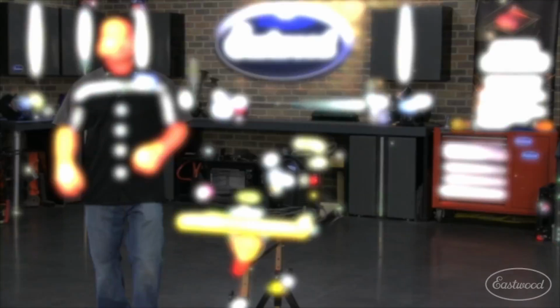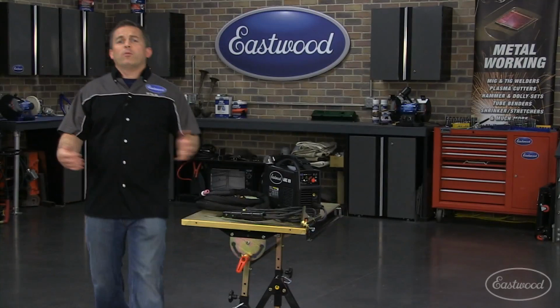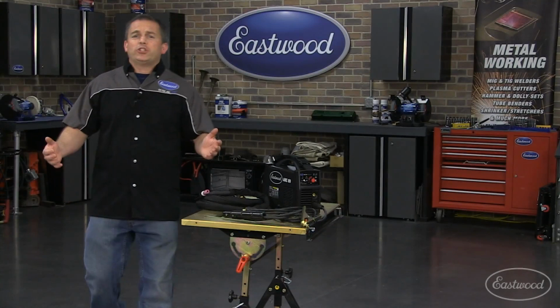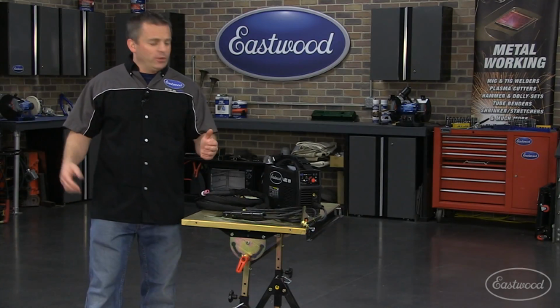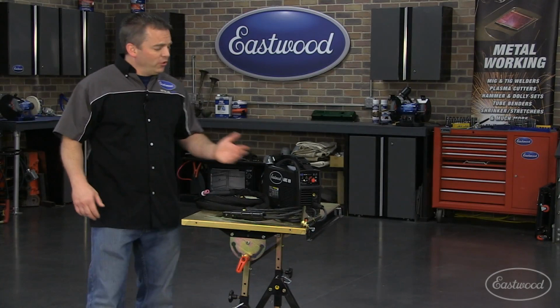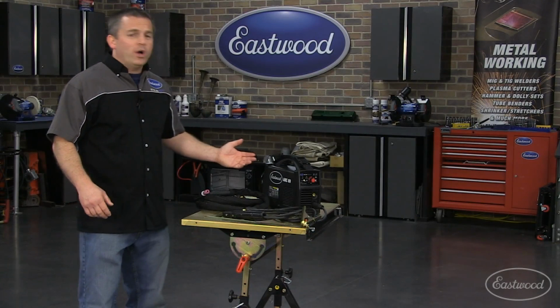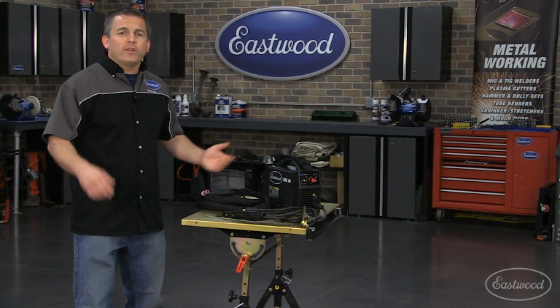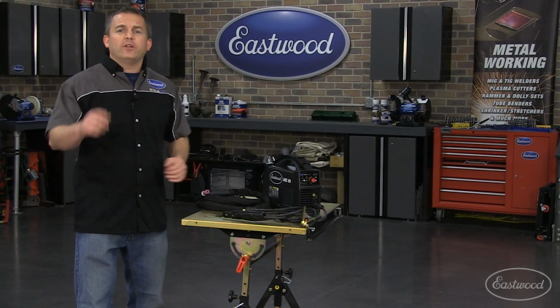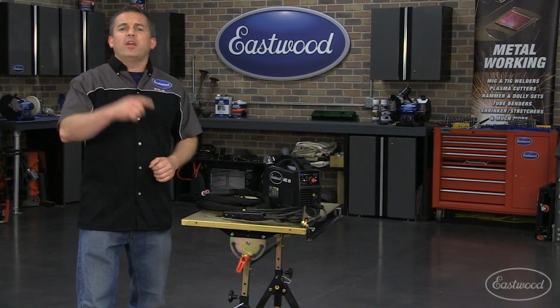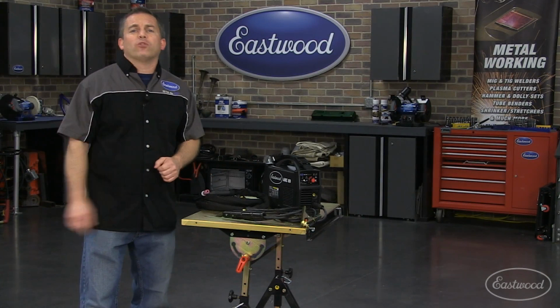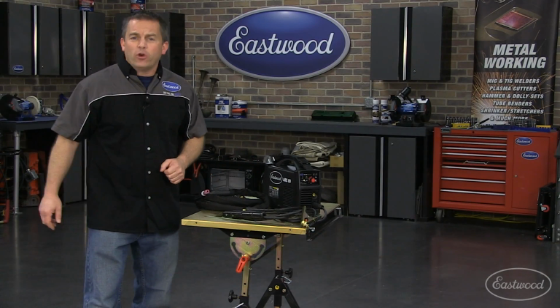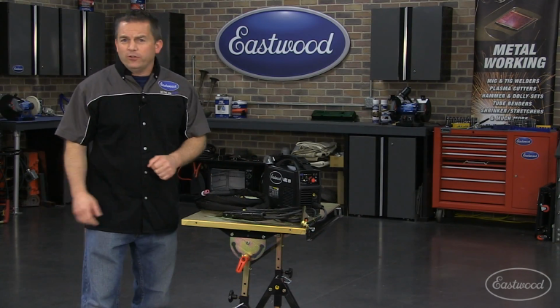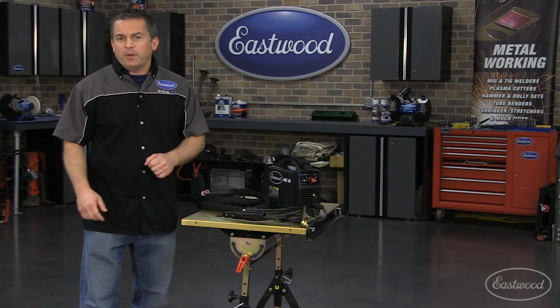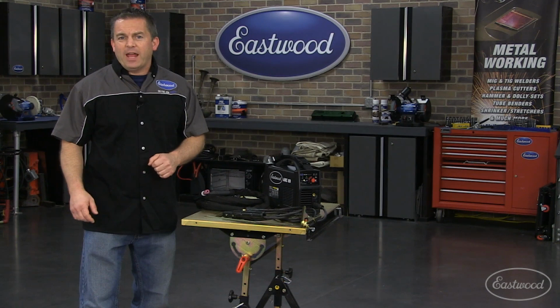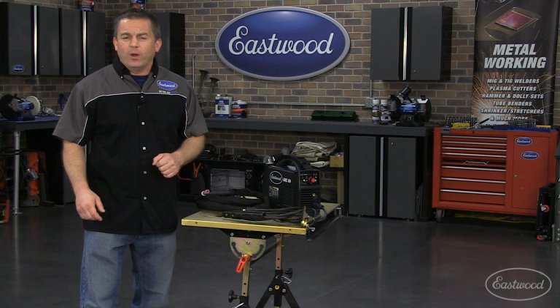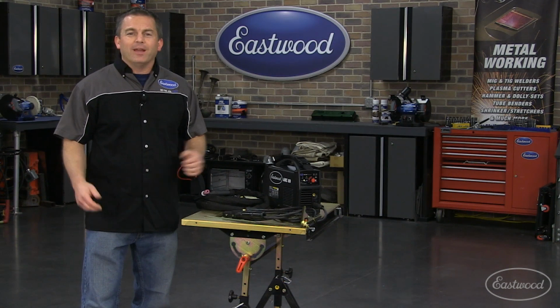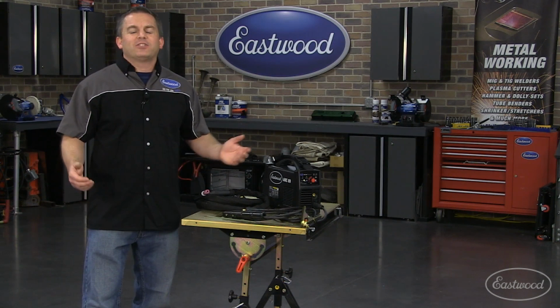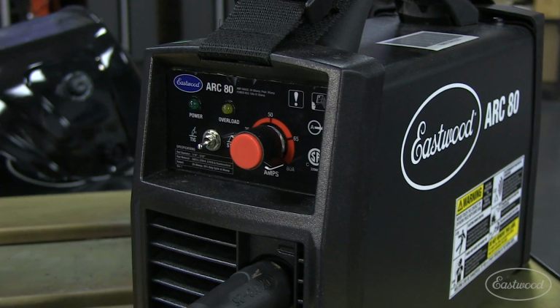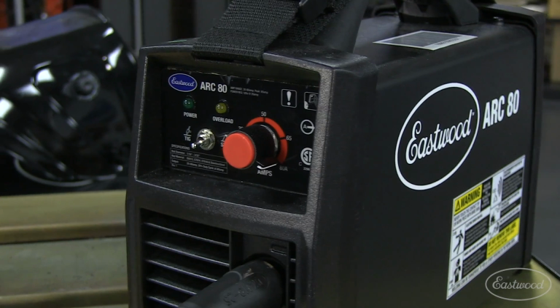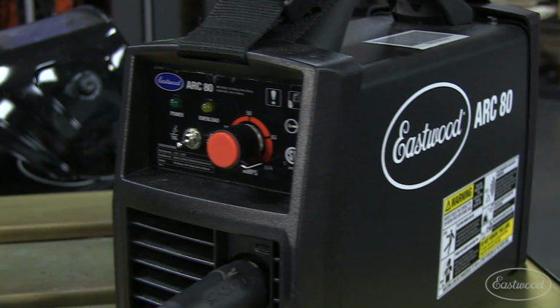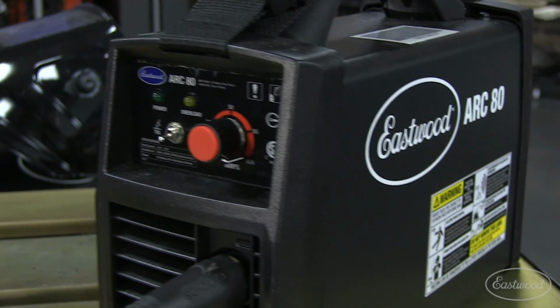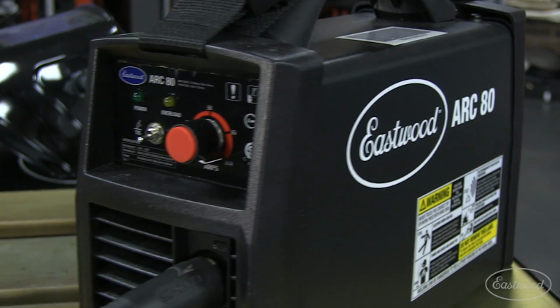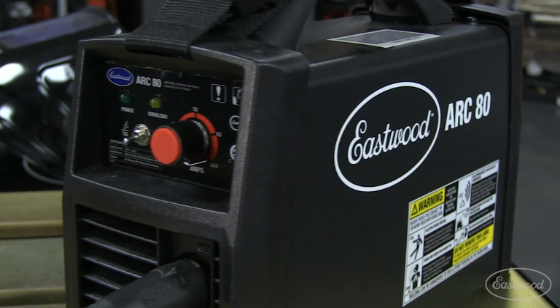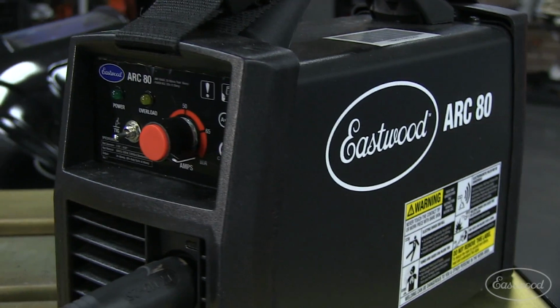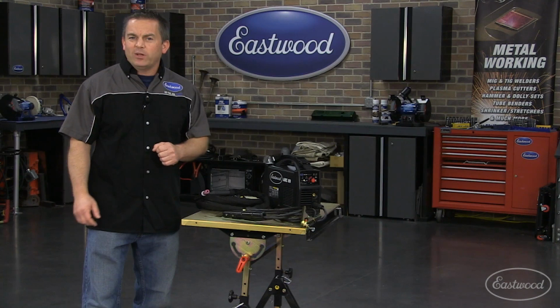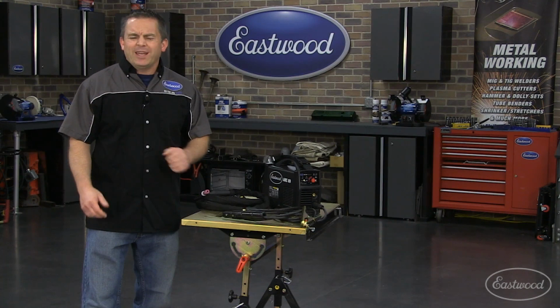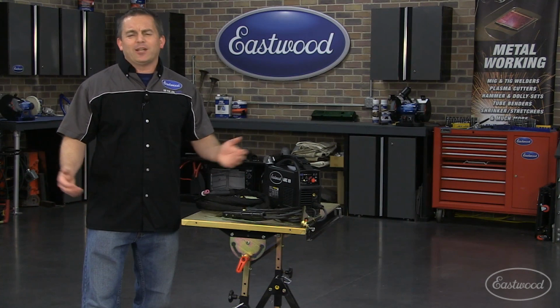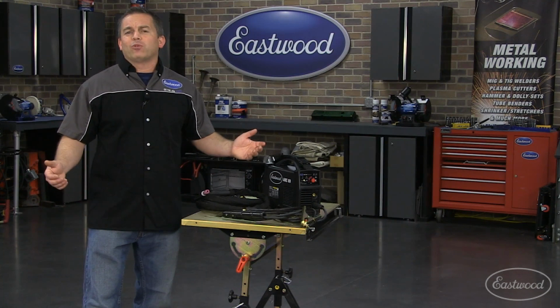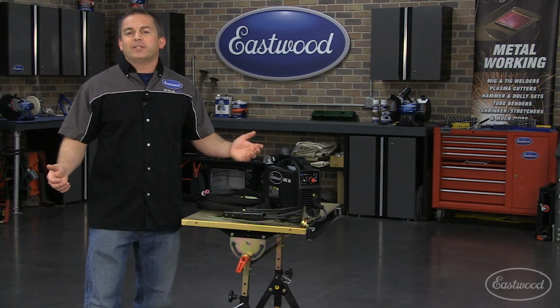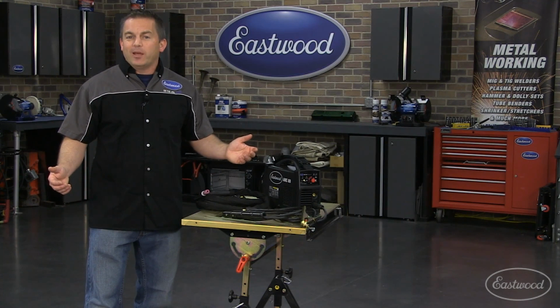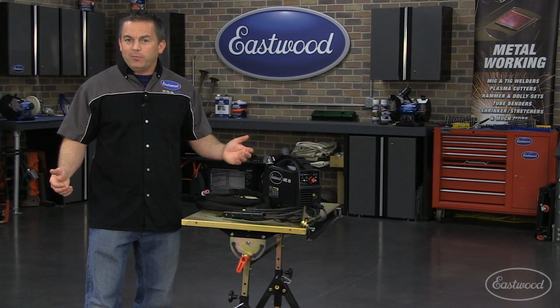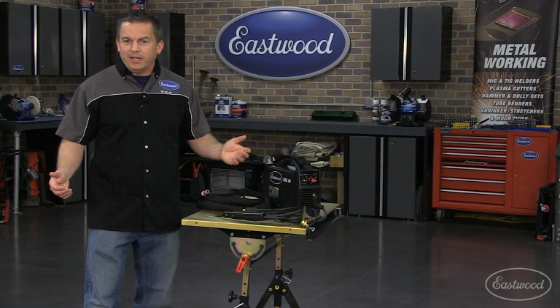Today, I want to show you a little welder that you can take on the road and use about anywhere. It's the Arc 80 Inverter Welder from Eastwood, and it's at a price that can't be beat.